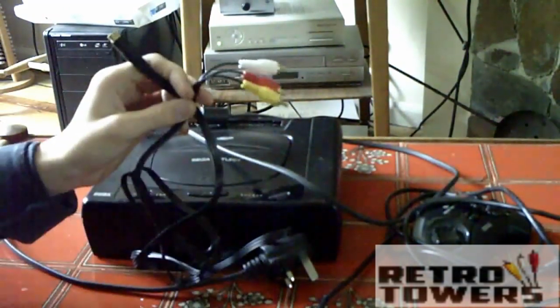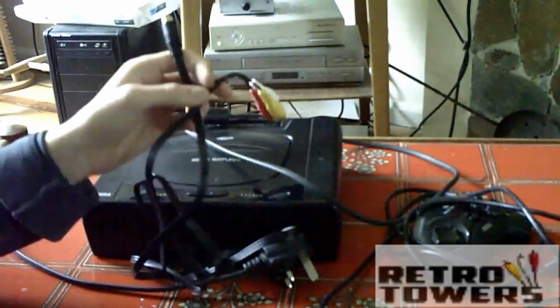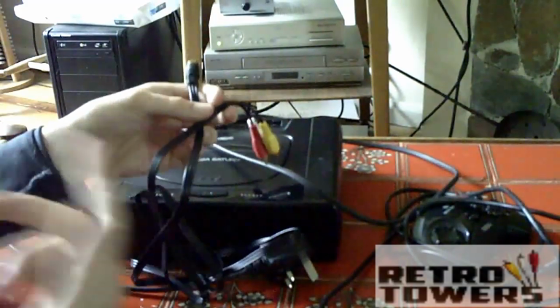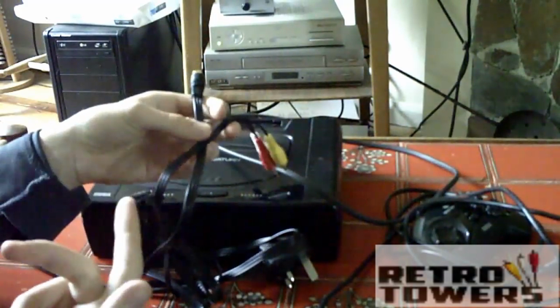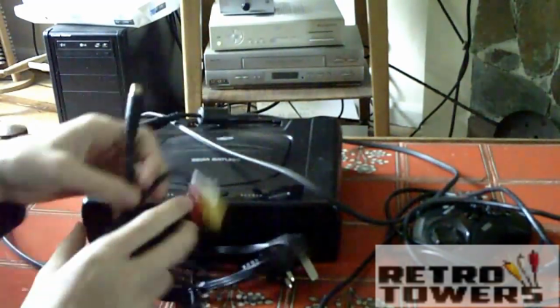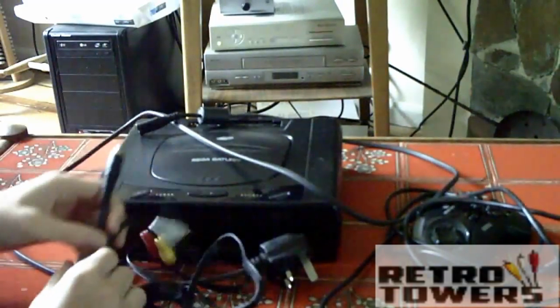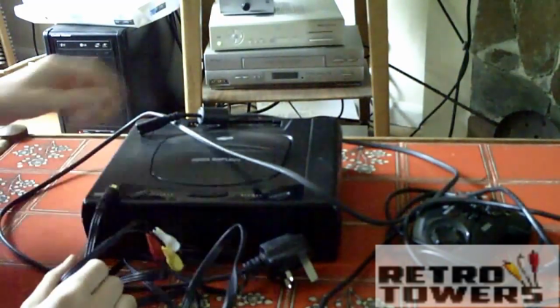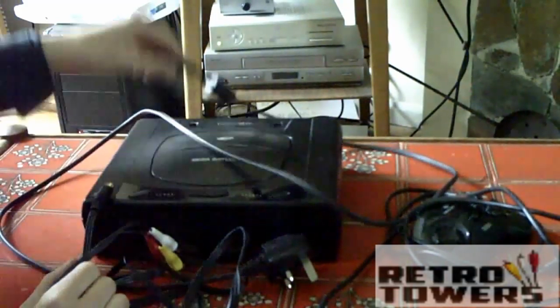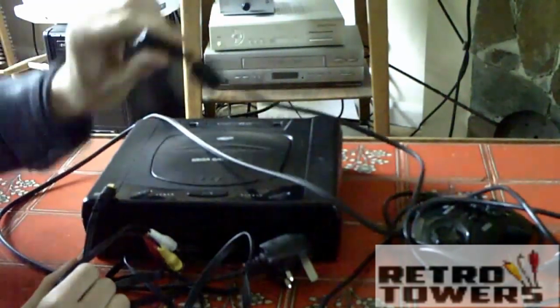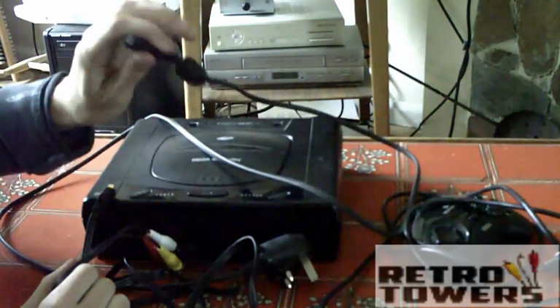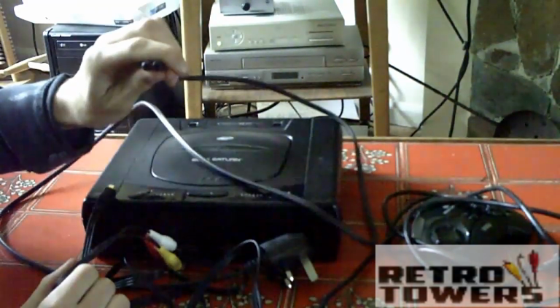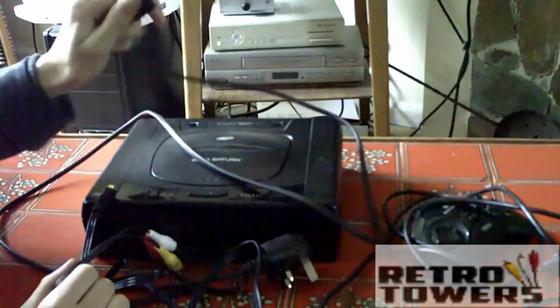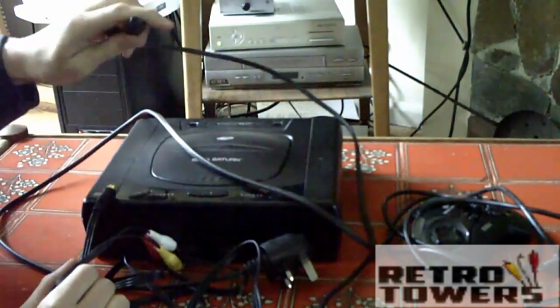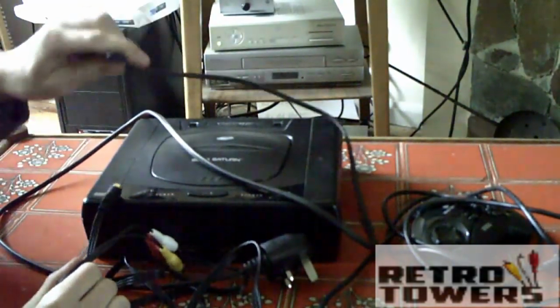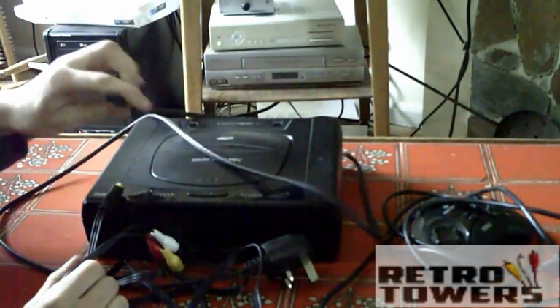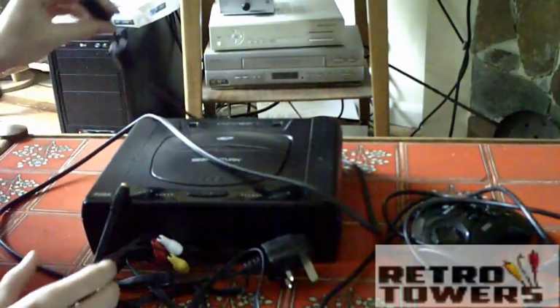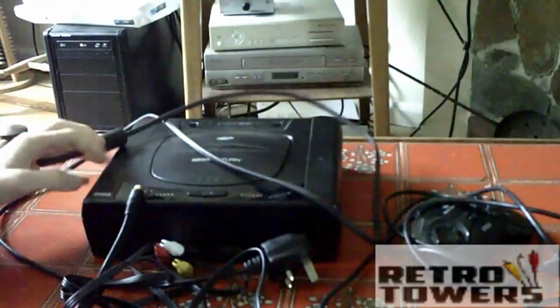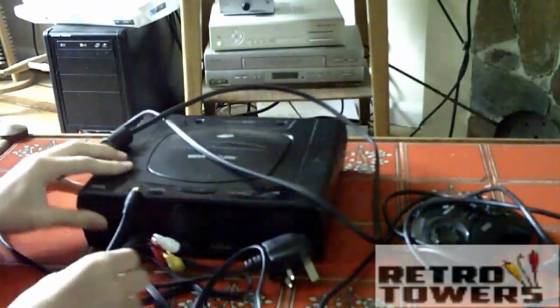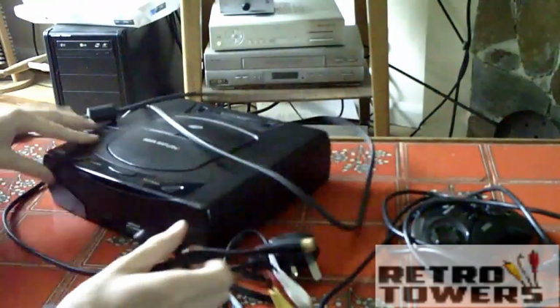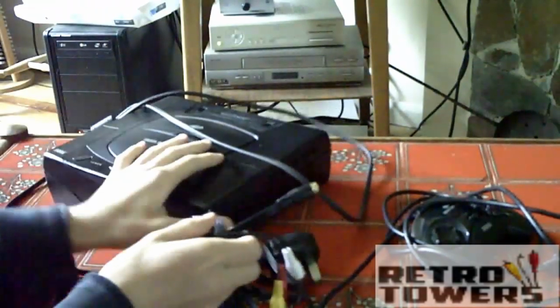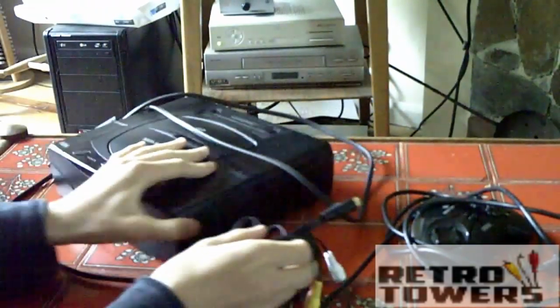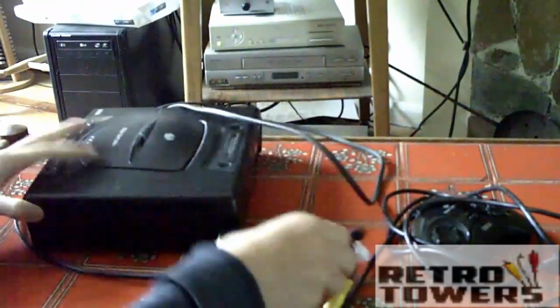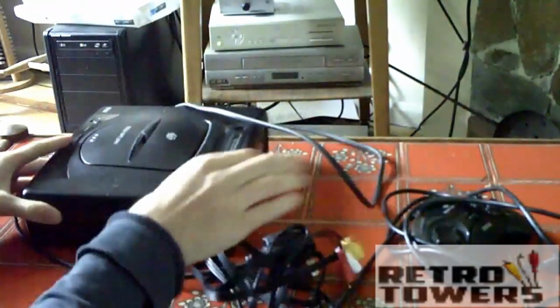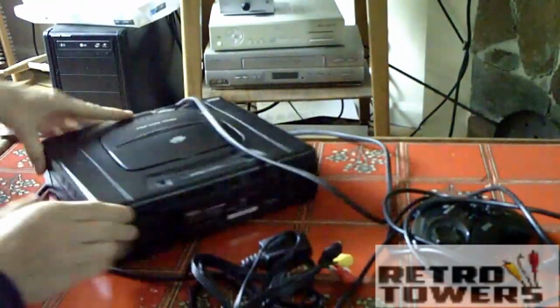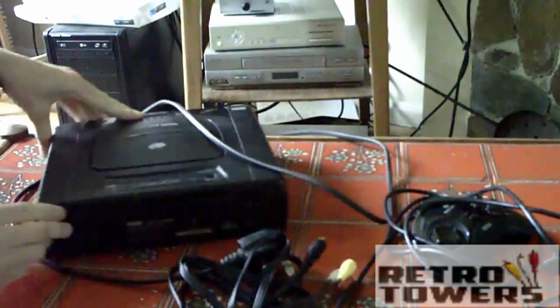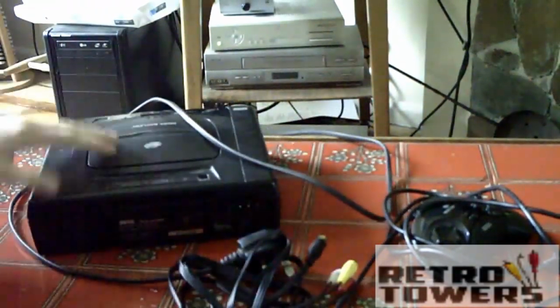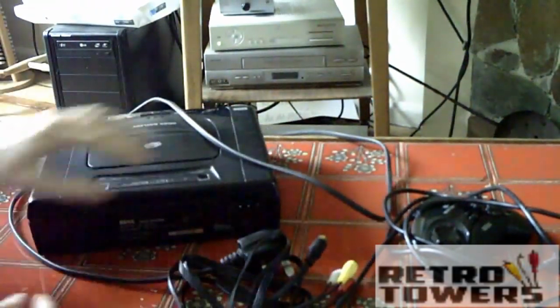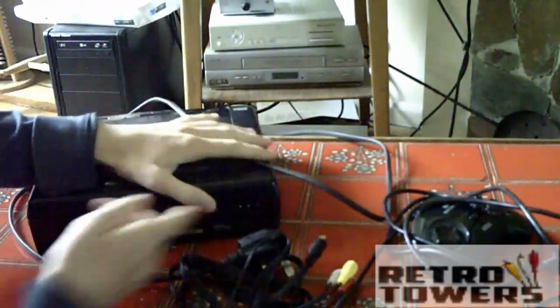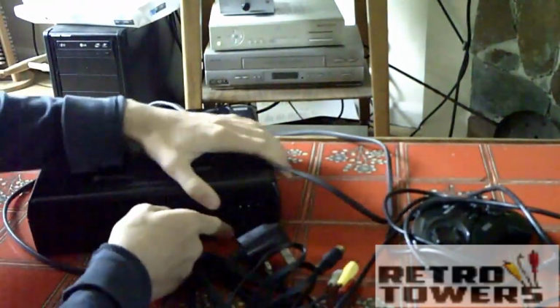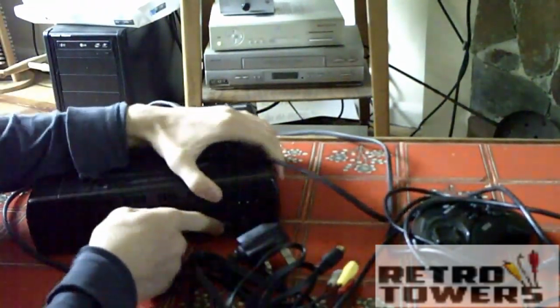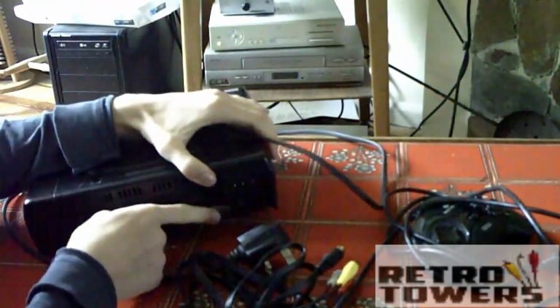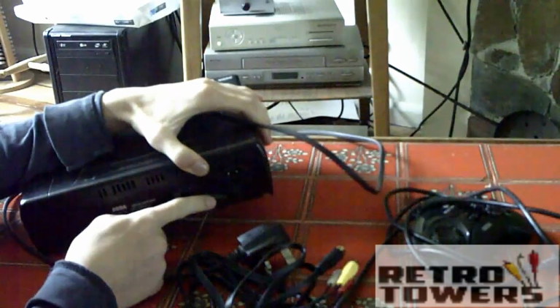Right, so firstly what you need is the AV cable and the power cable. As you can see on the back of the Sega Saturn there are two slots for these cables to go in.